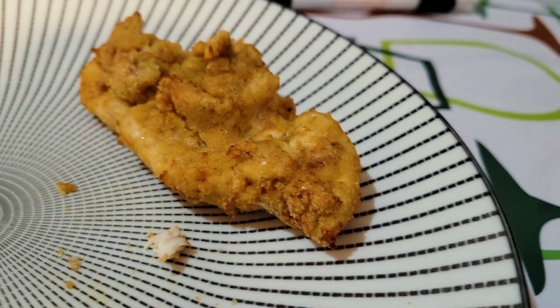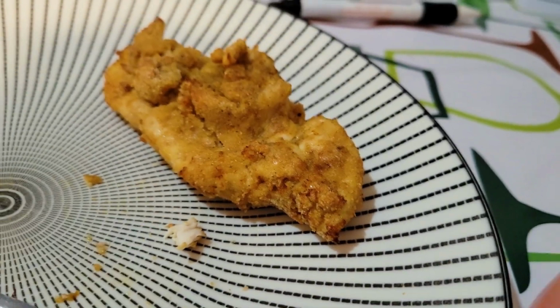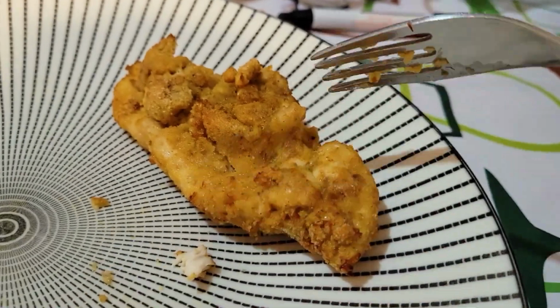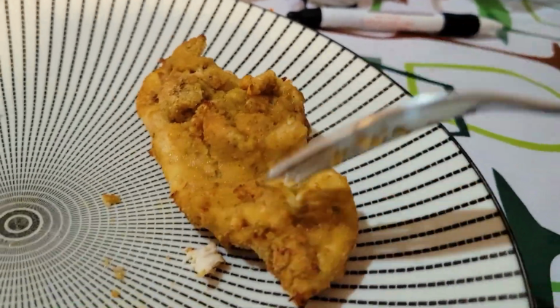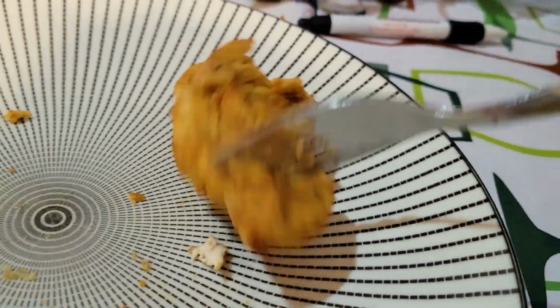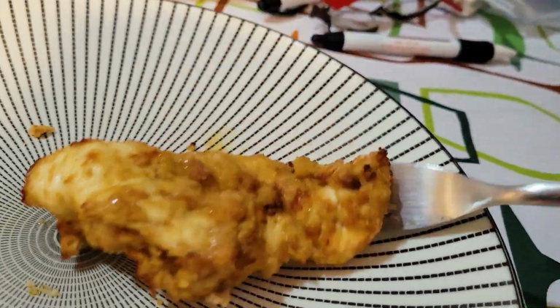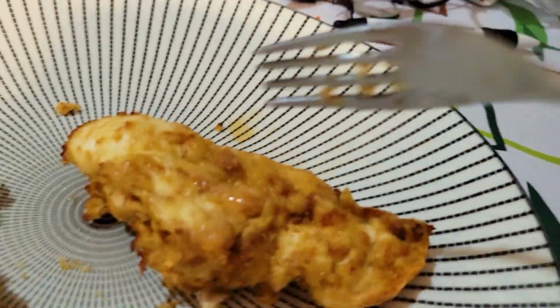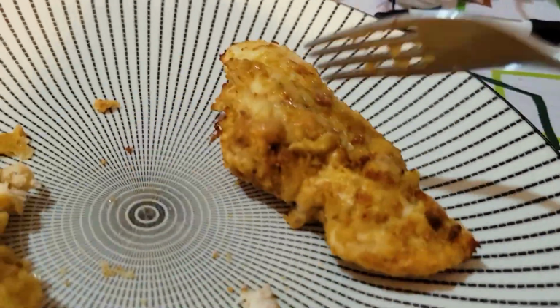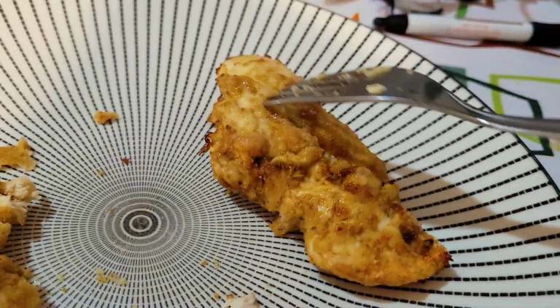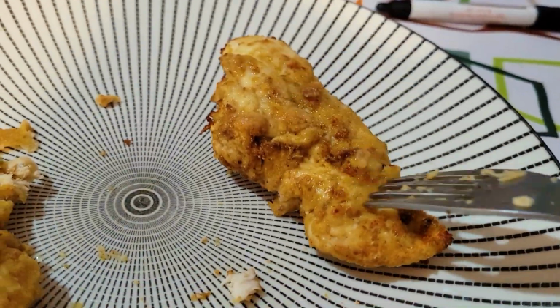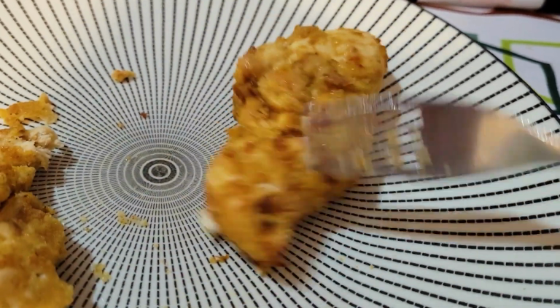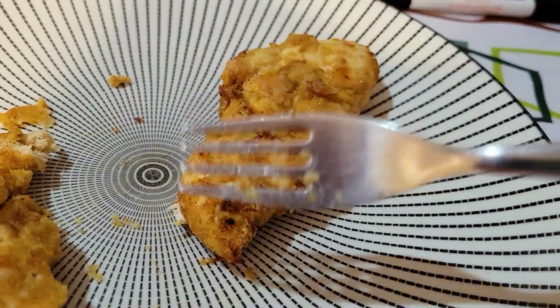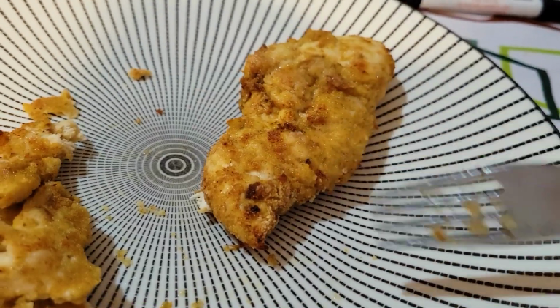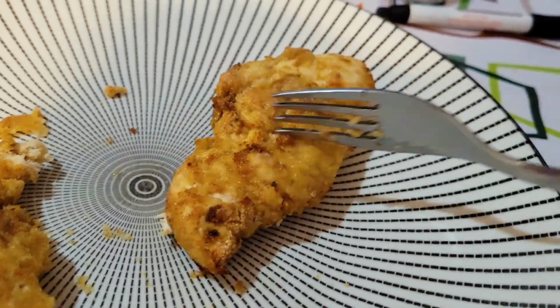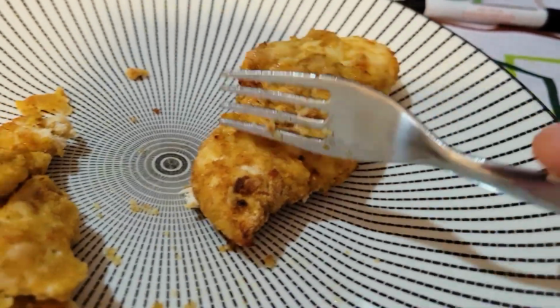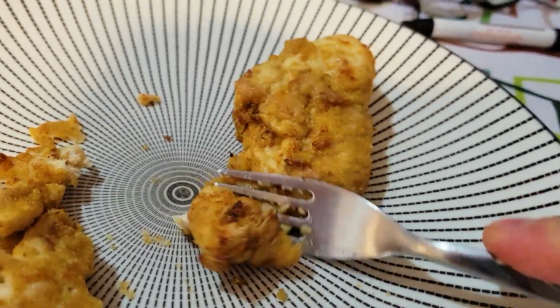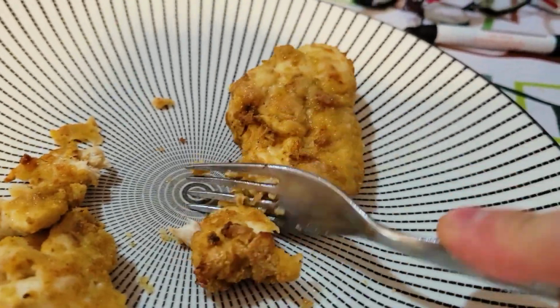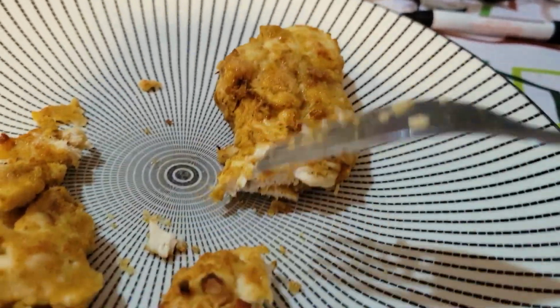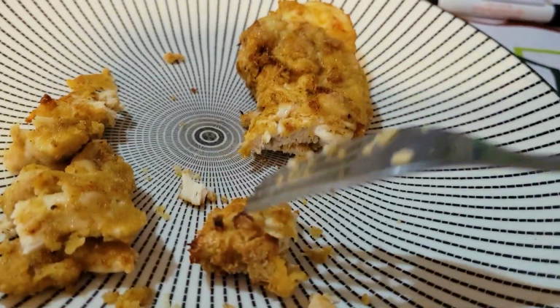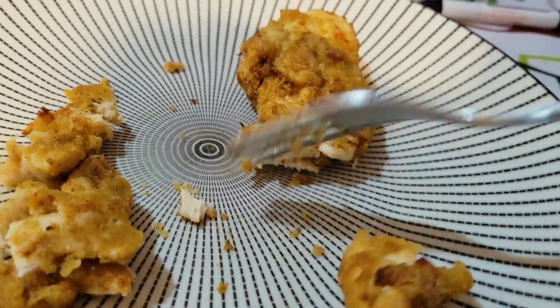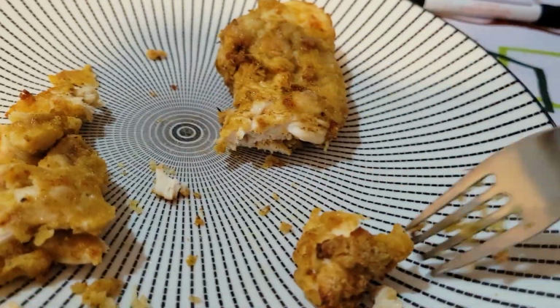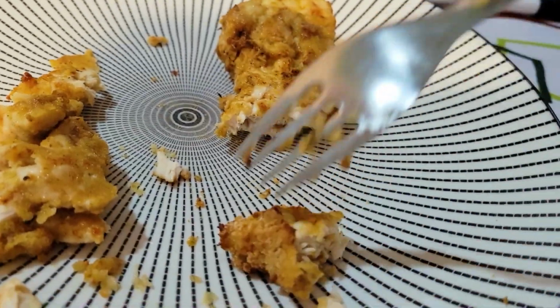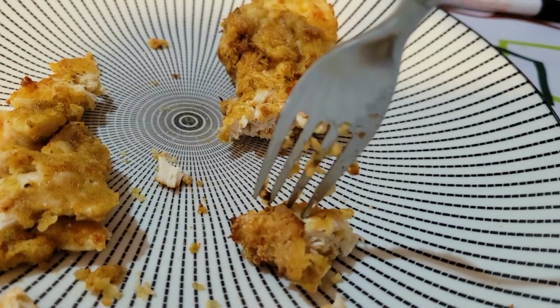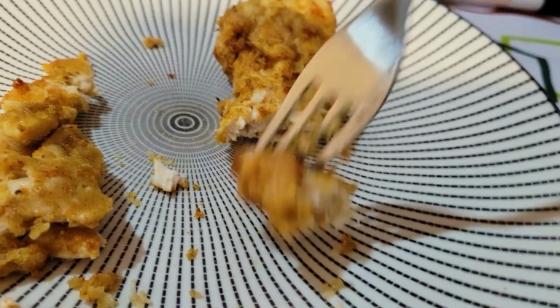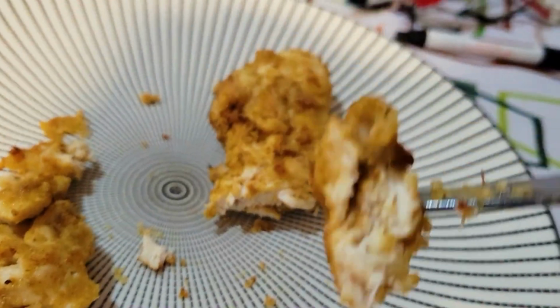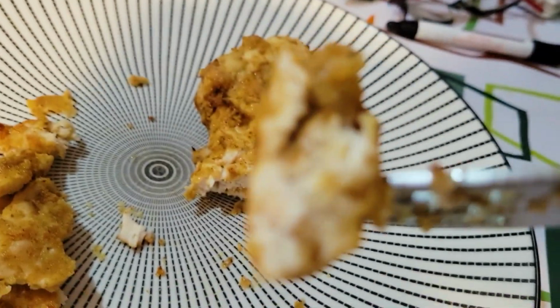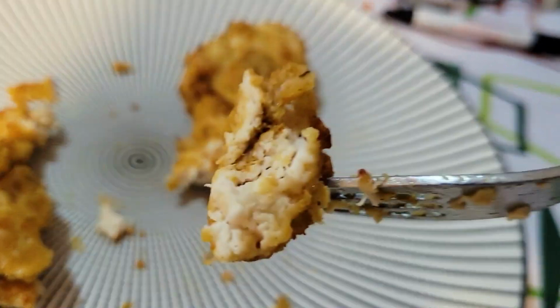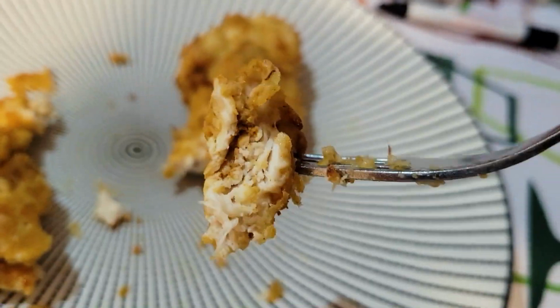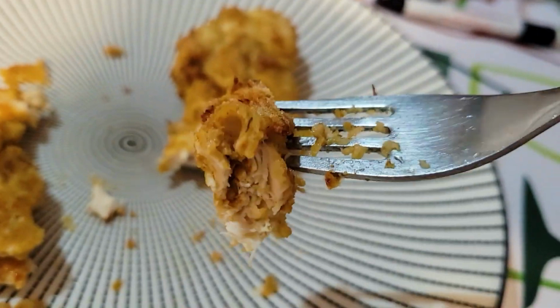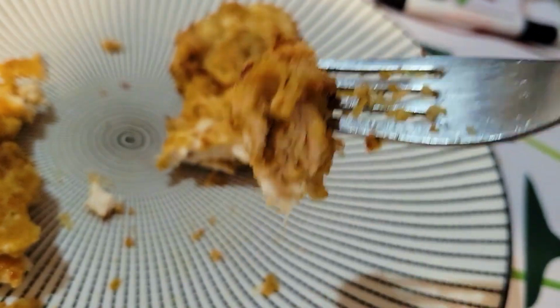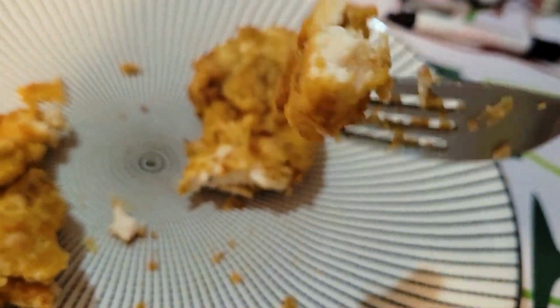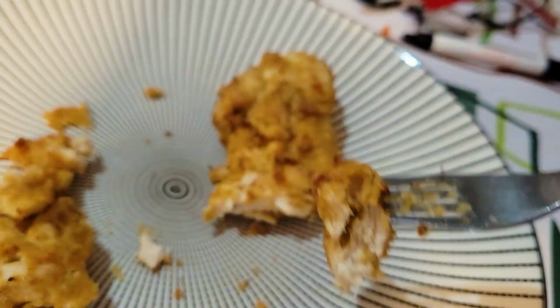After 9 minutes of cooking, this is breaded chicken breast with some garlic on it cooked in the Ninja. As you can see, it's pretty flavorful and there's no grease on it.